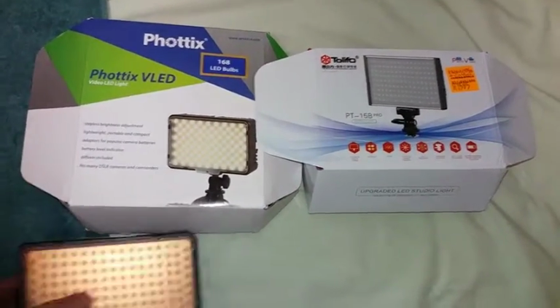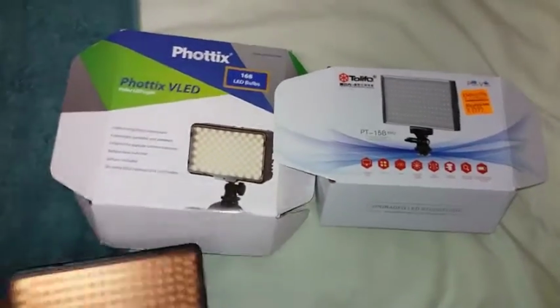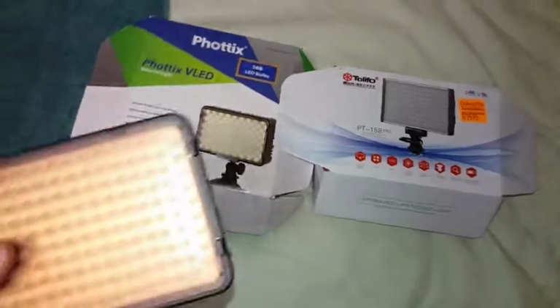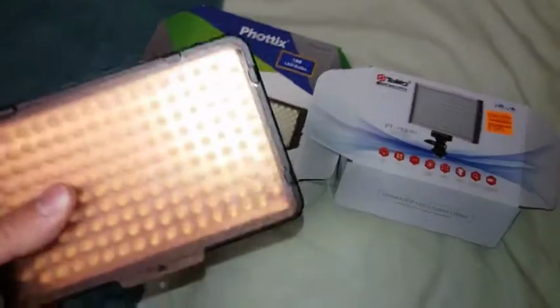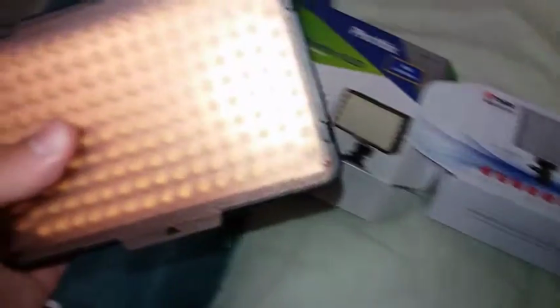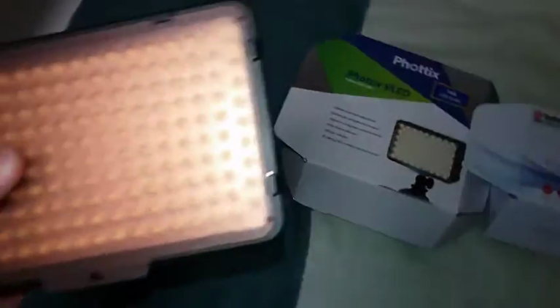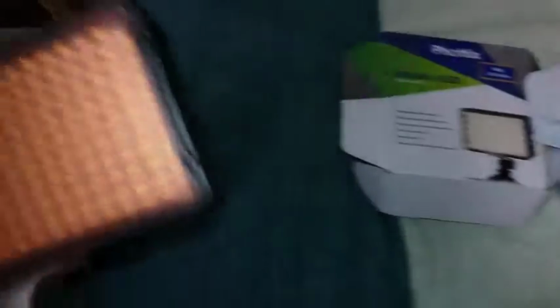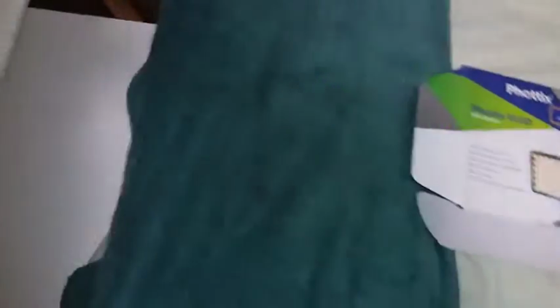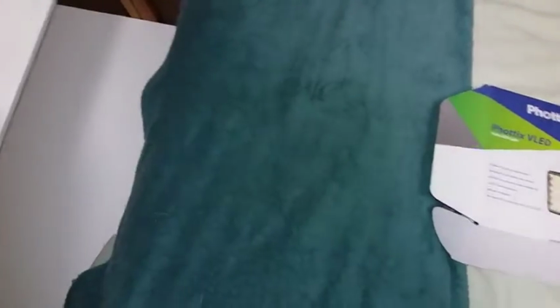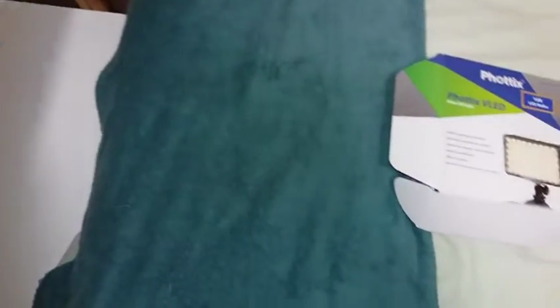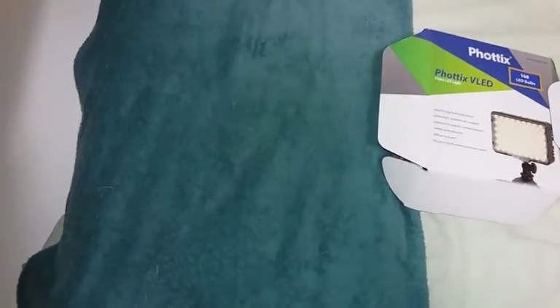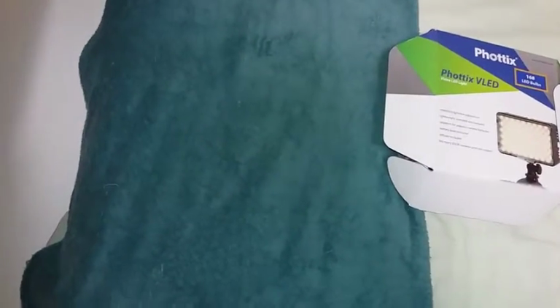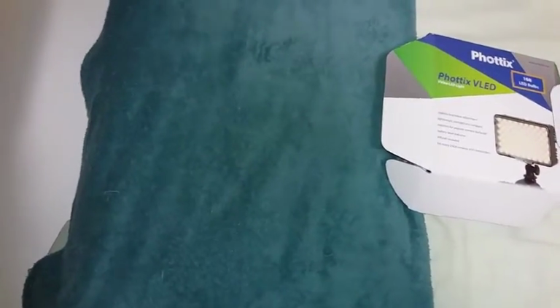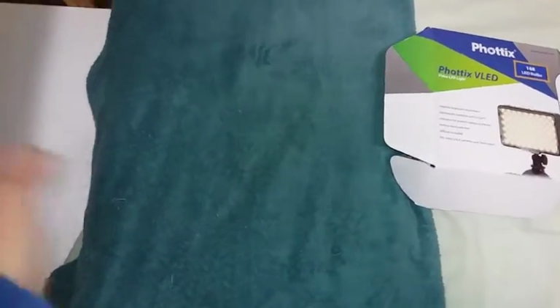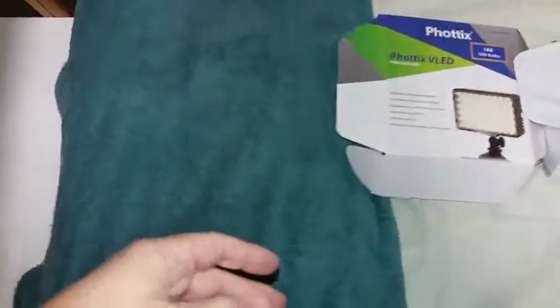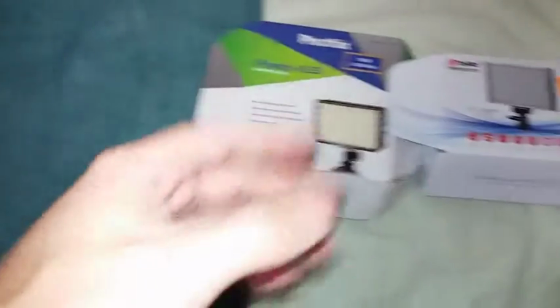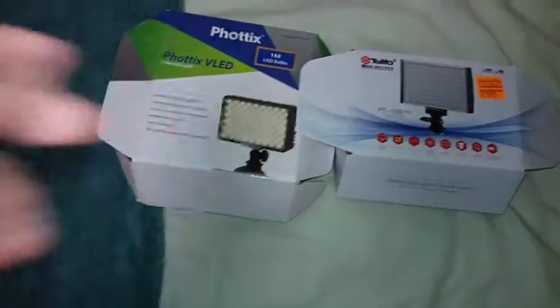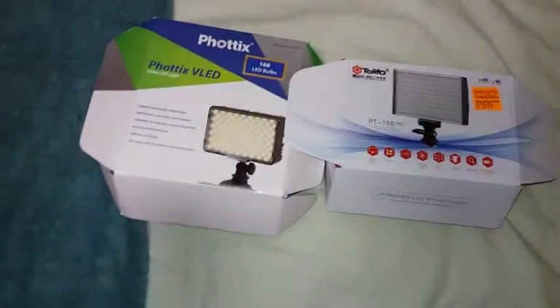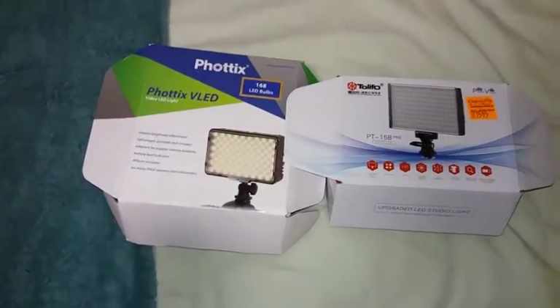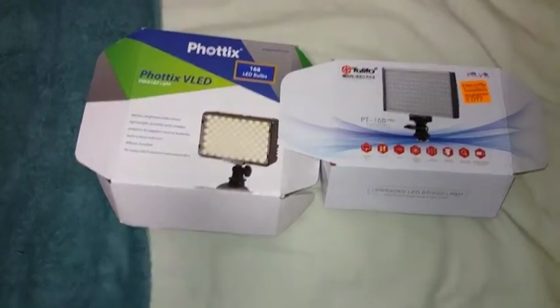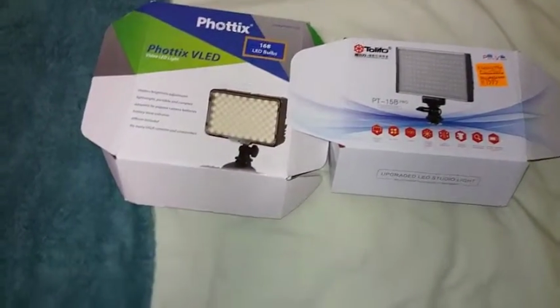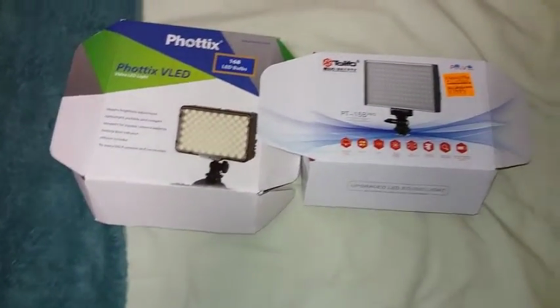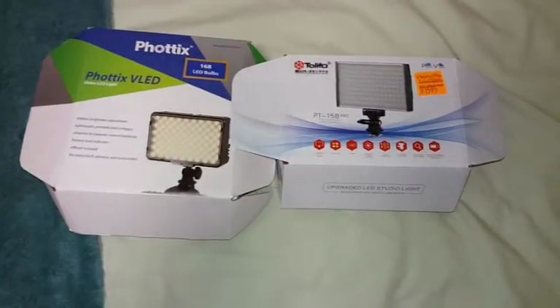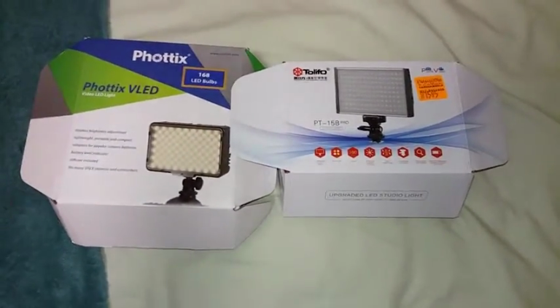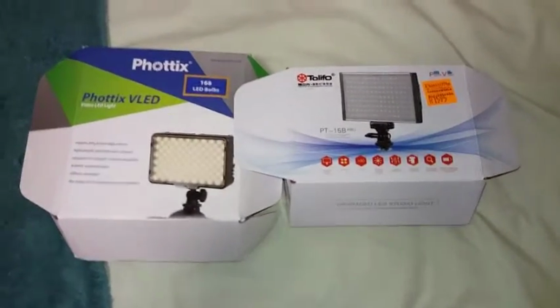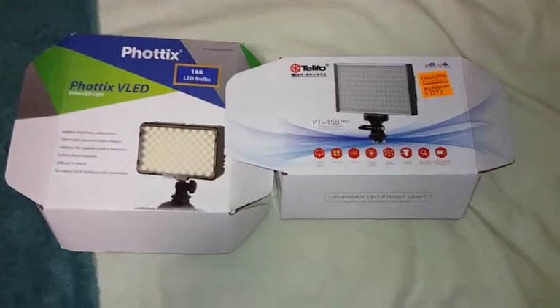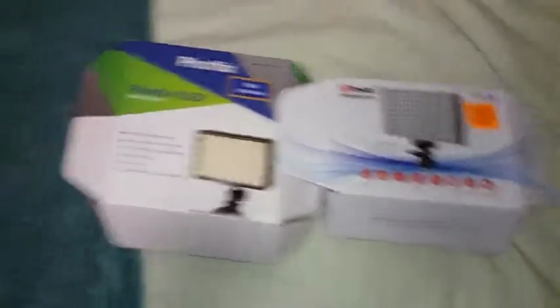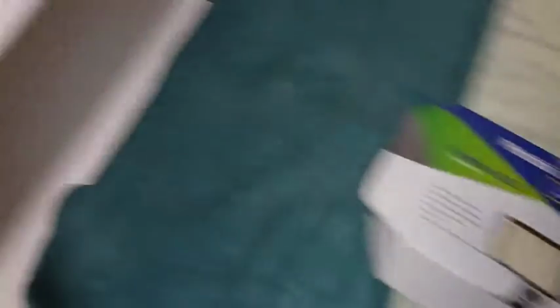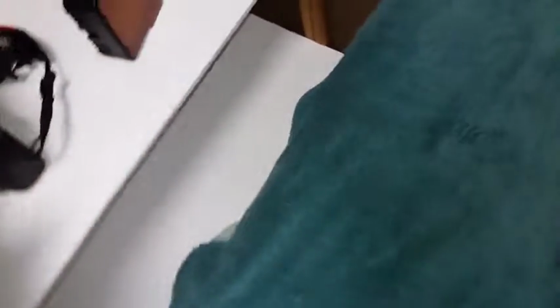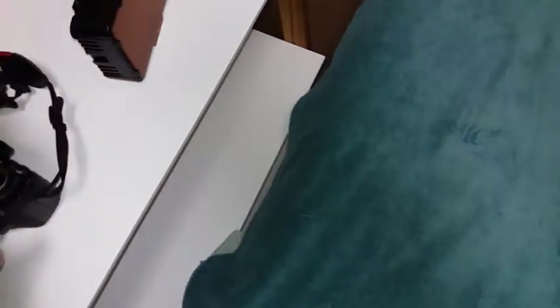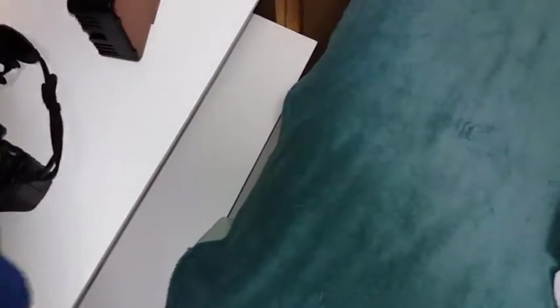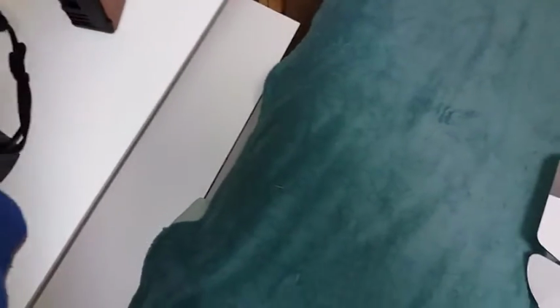The interesting thing about these two is I've compared them — they're both pretty awesome LED lights, but in my personal opinion the Tolifo is the better one. It's a lot stronger light and there are a lot more controls on it. Let me show you how it looks on the back as well.